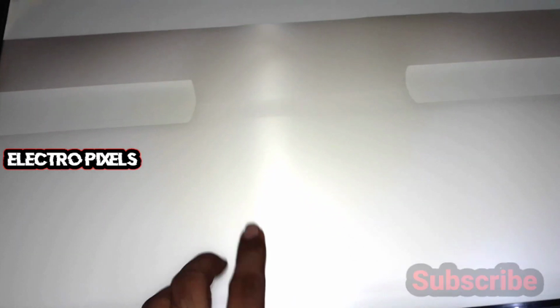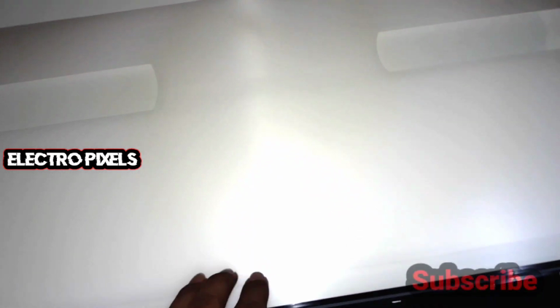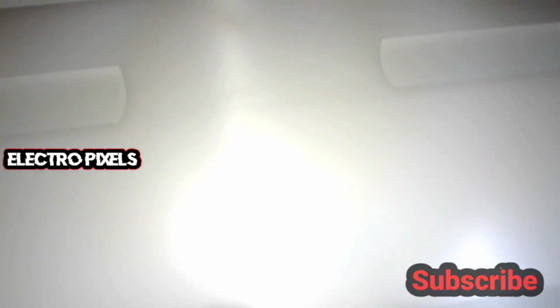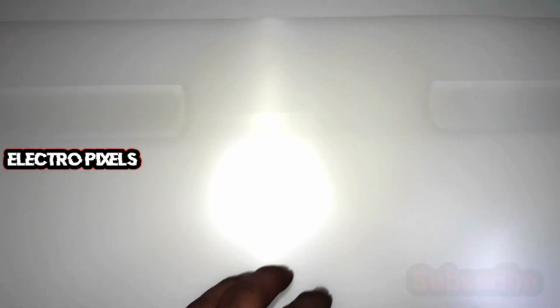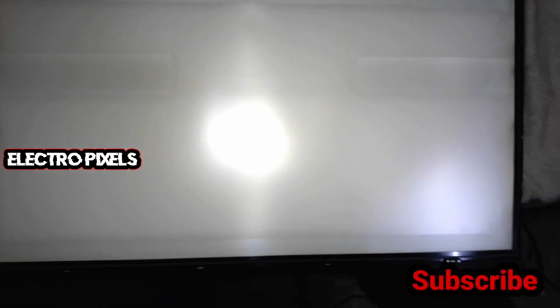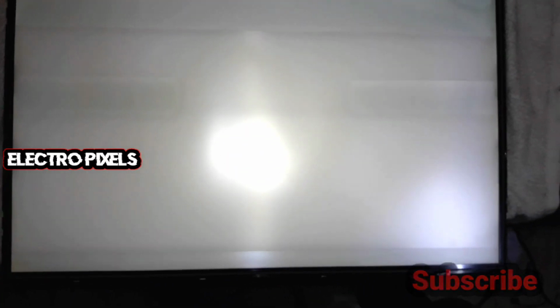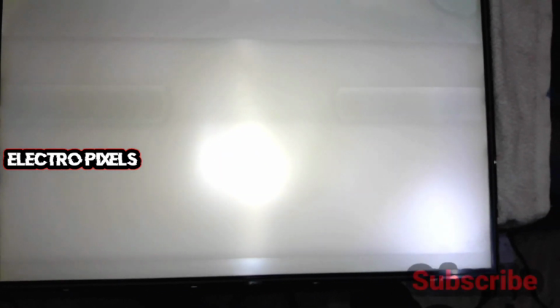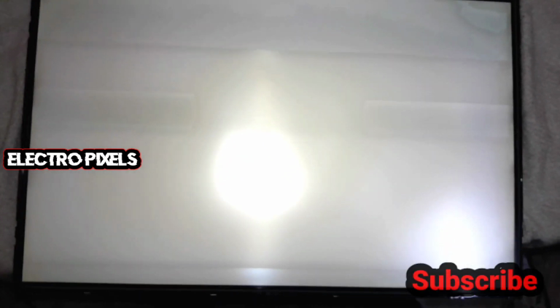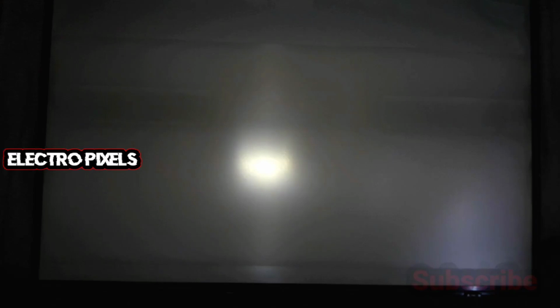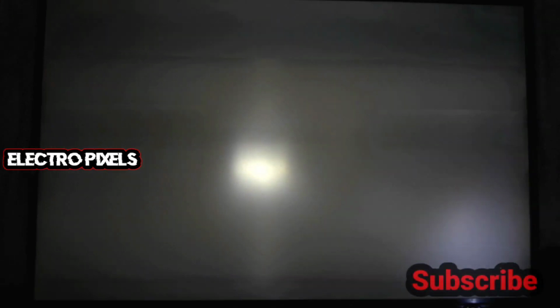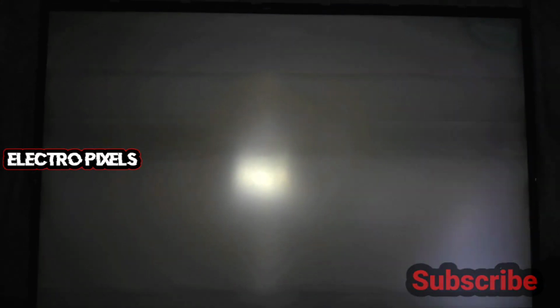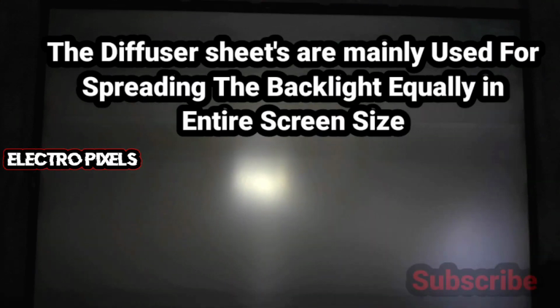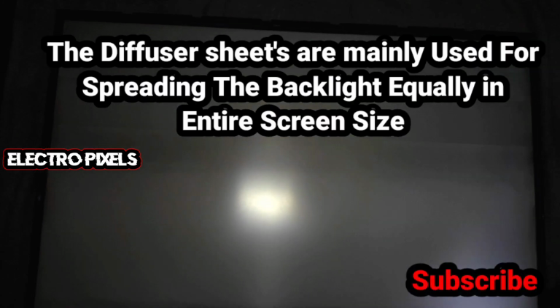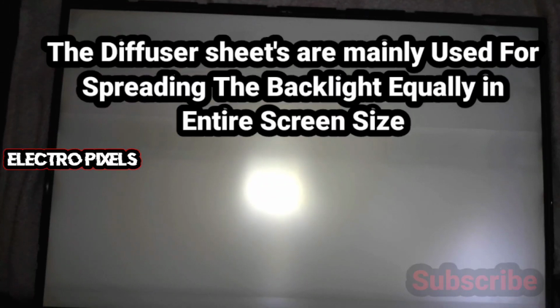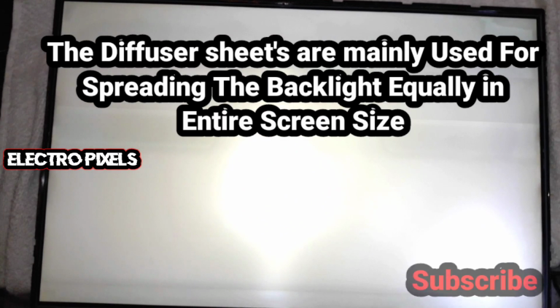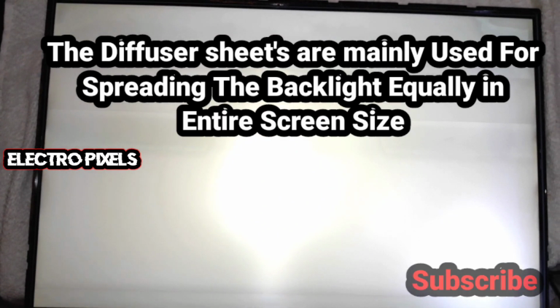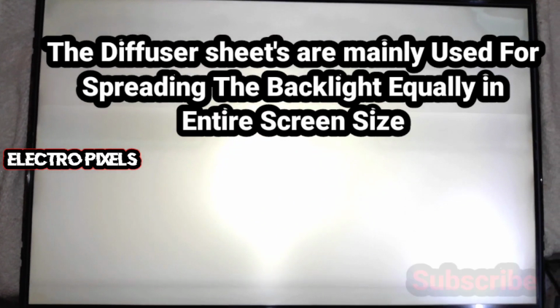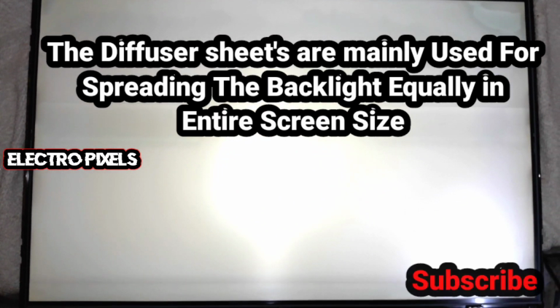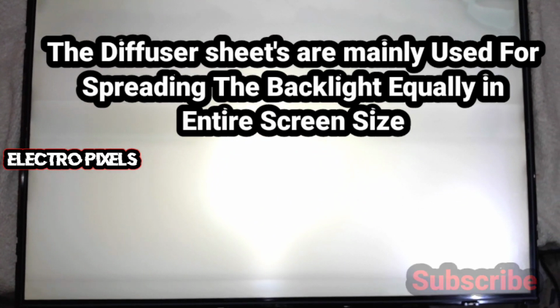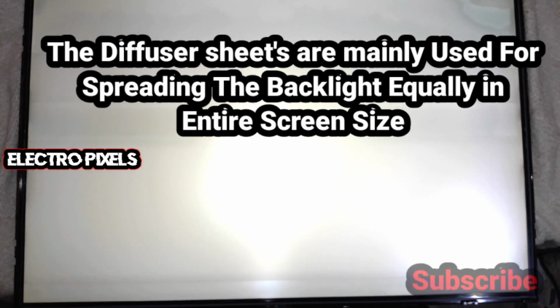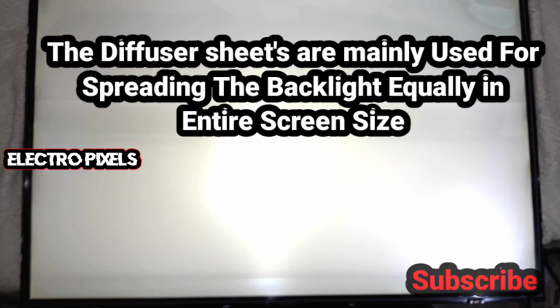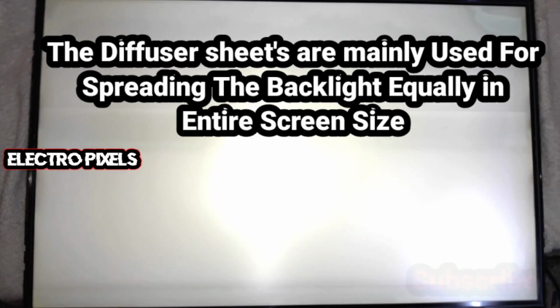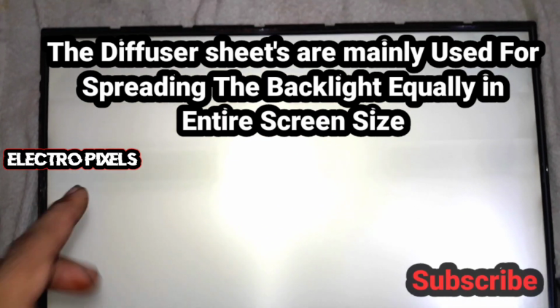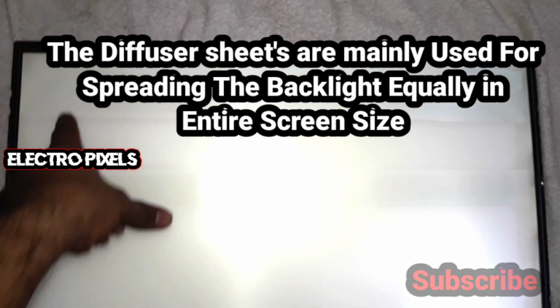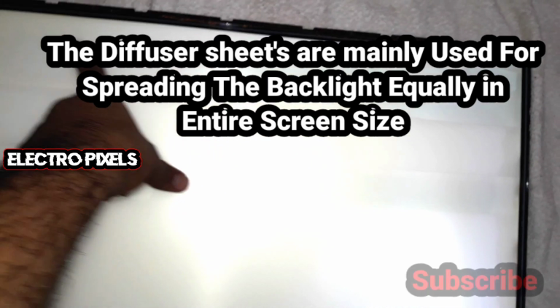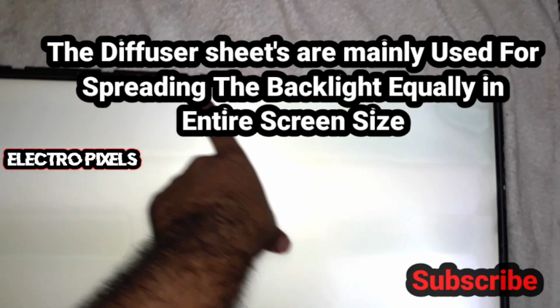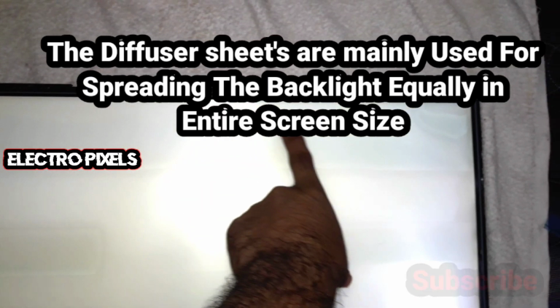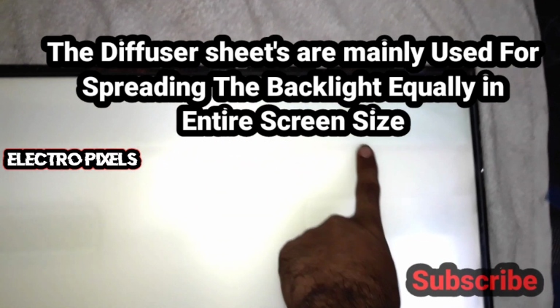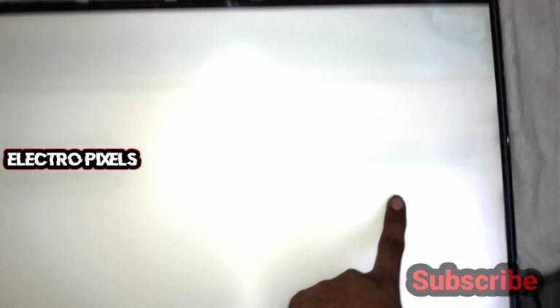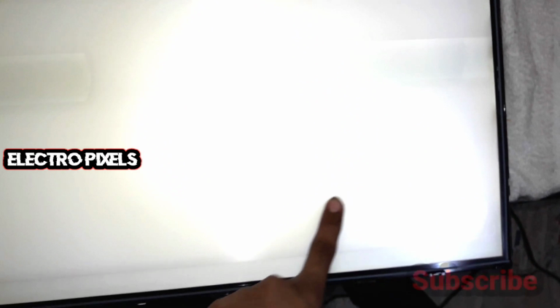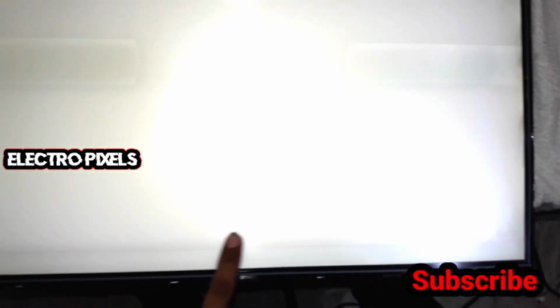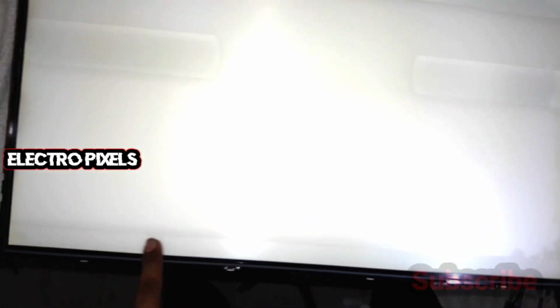In this case we need to replace the entire diffuser sheets with new ones. The diffuser sheets are mainly used for spreading the backlight equally across the entire screen.